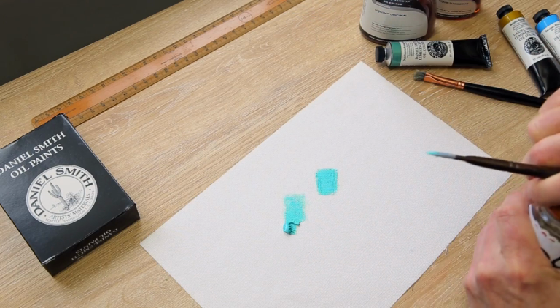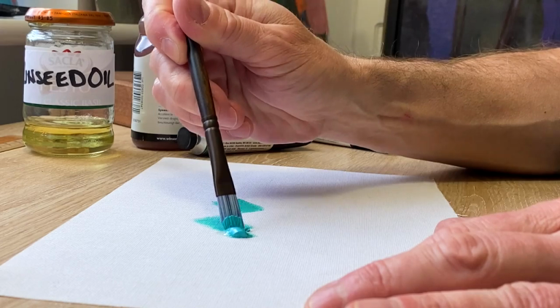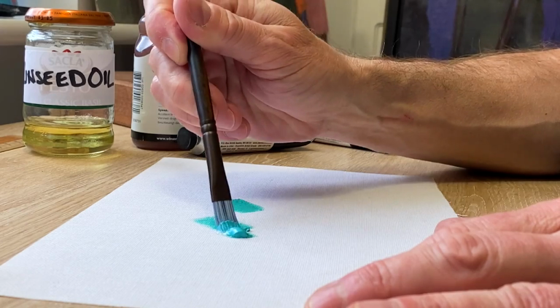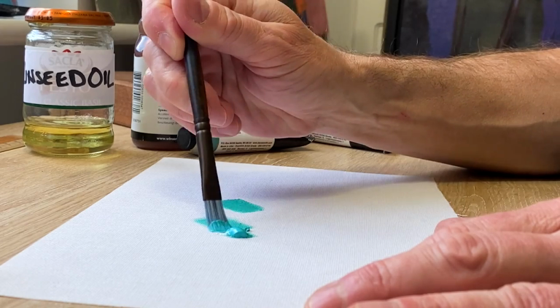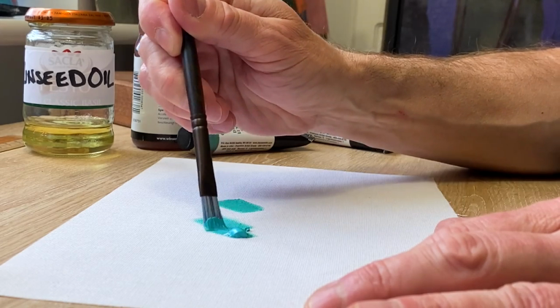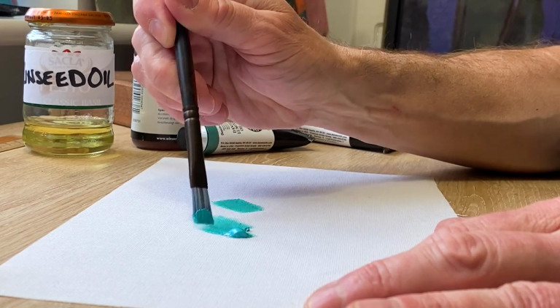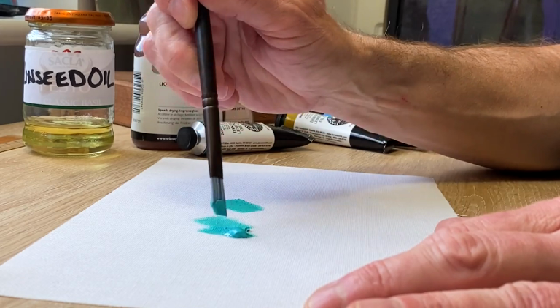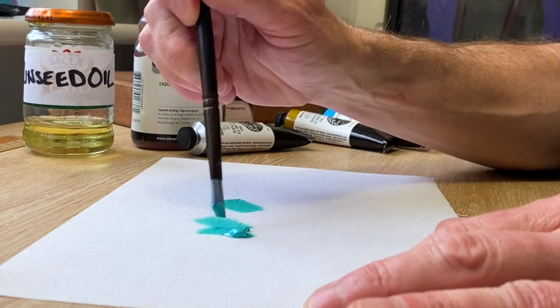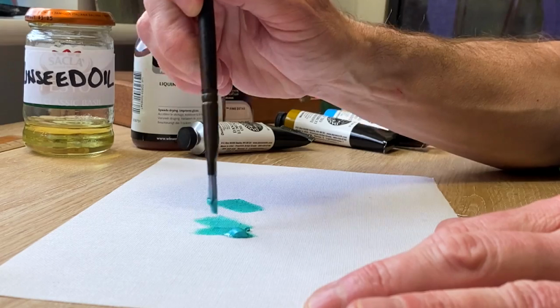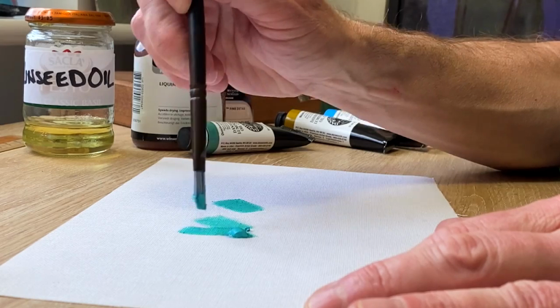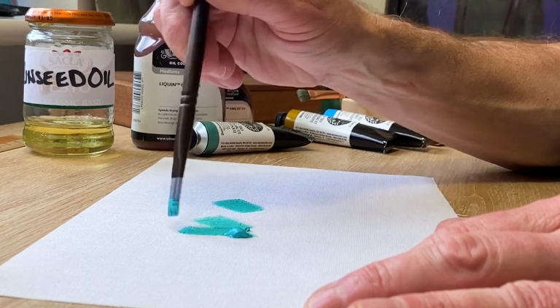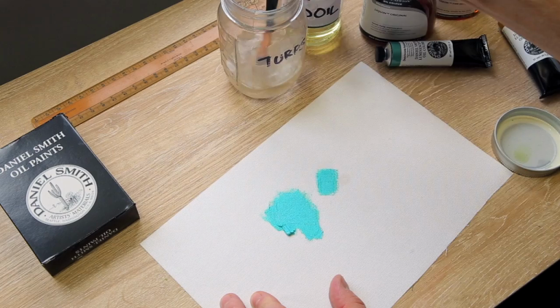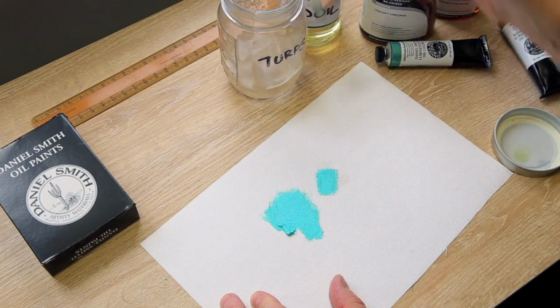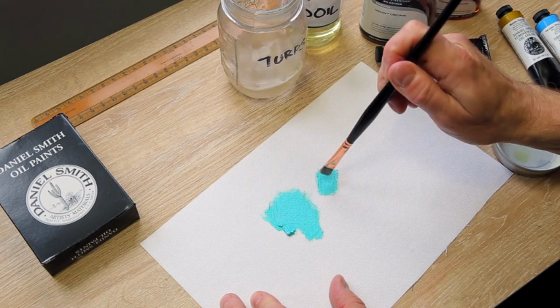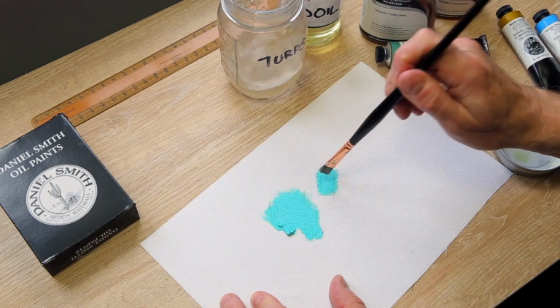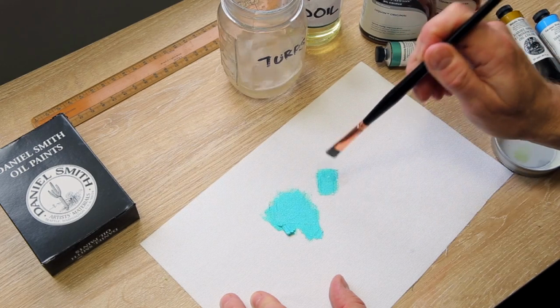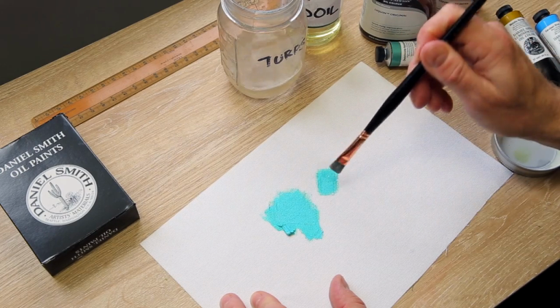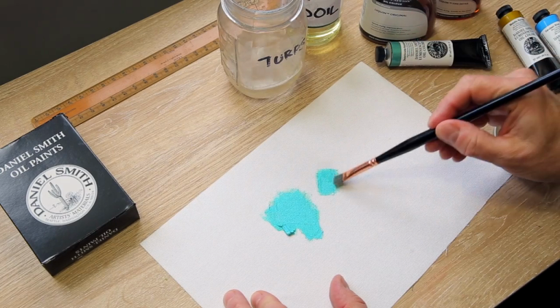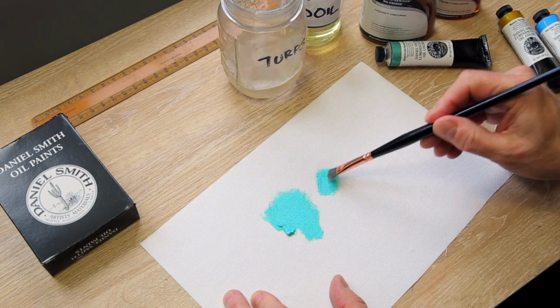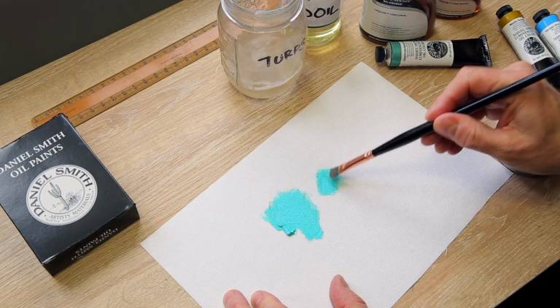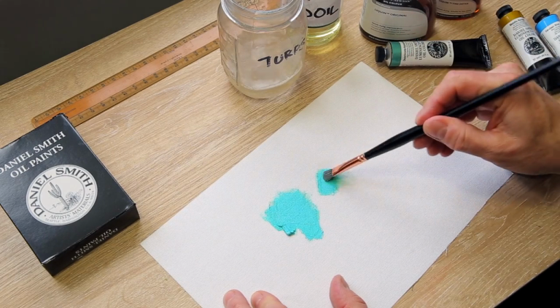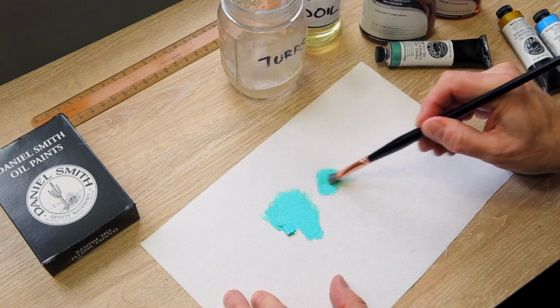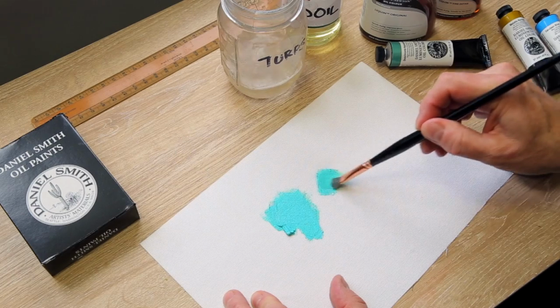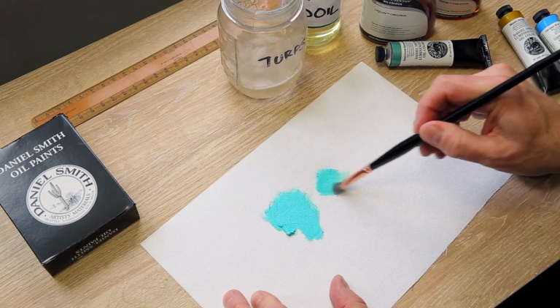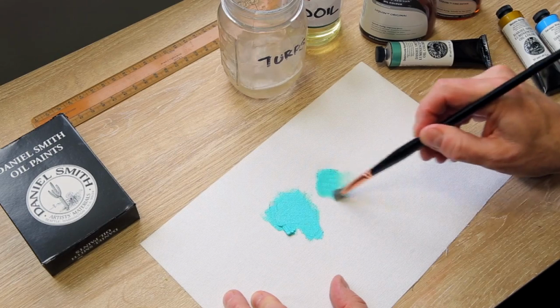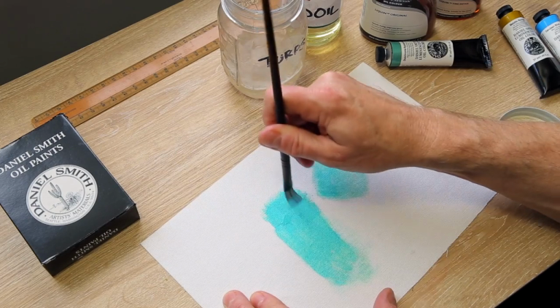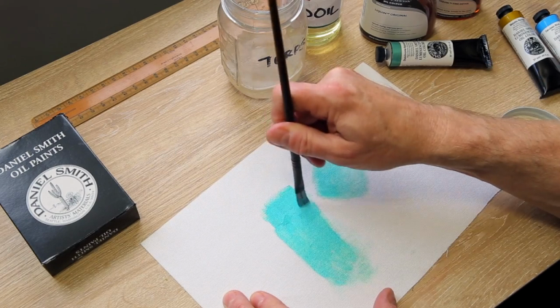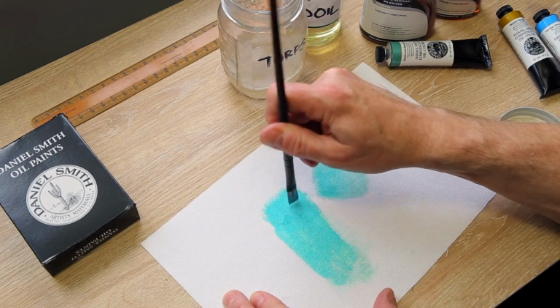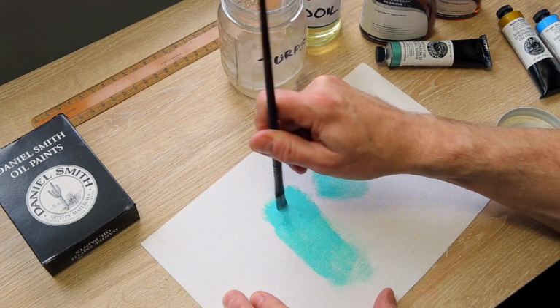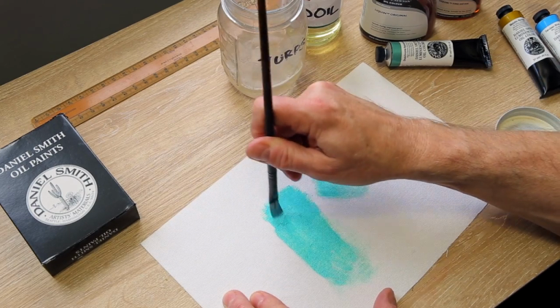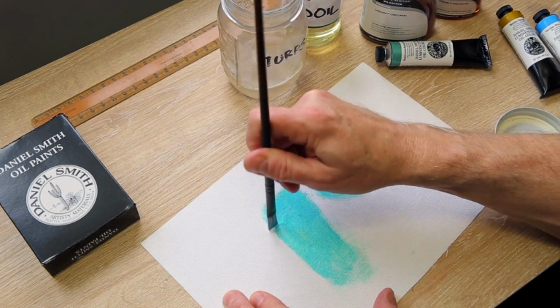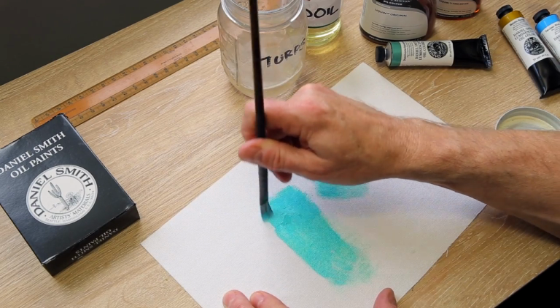I wanted to see how it handled when stretched to the limit with a lot of turps. It was fine — it didn't granulate to nothing and I could still just see the luster, even when it was turps and oil mixed together.